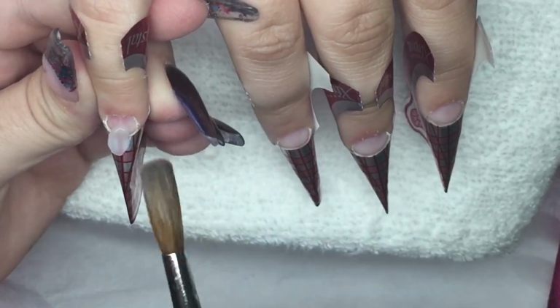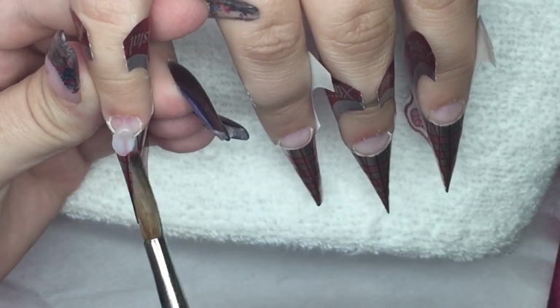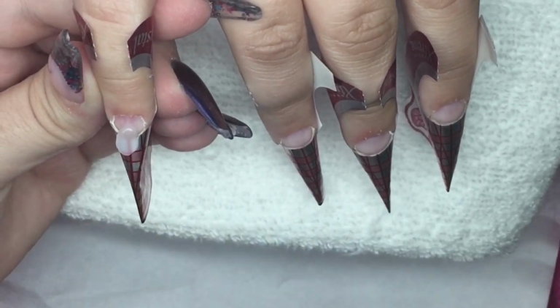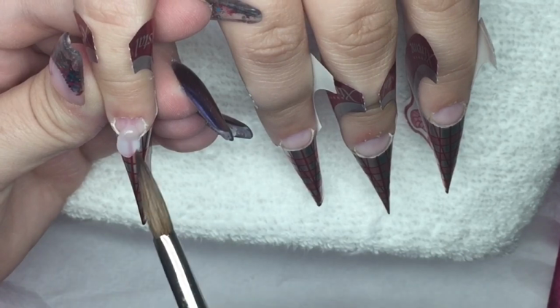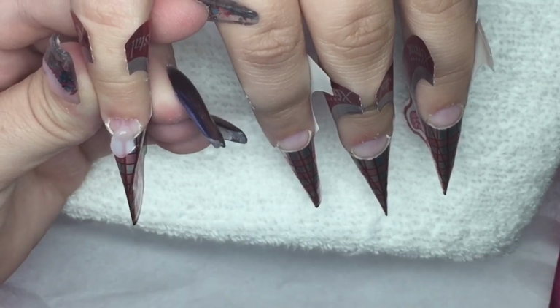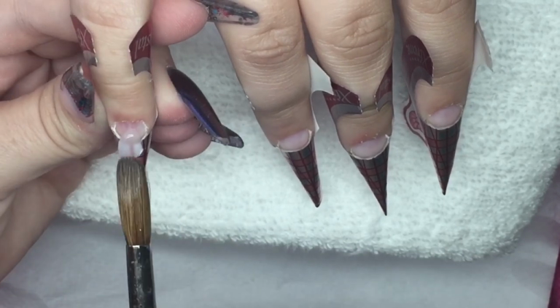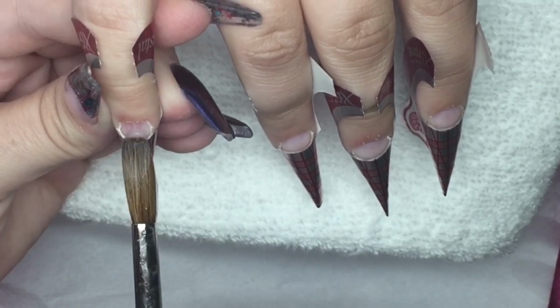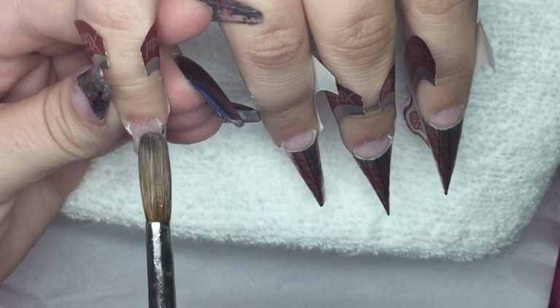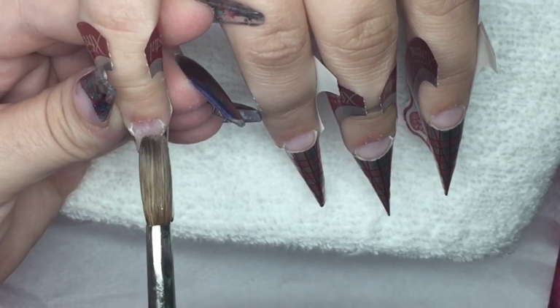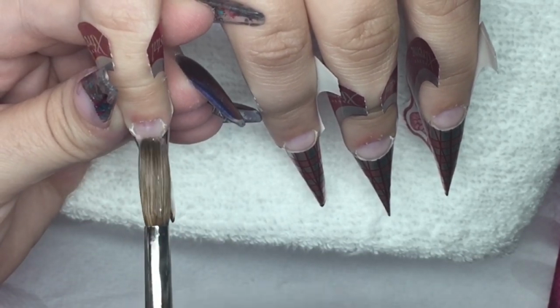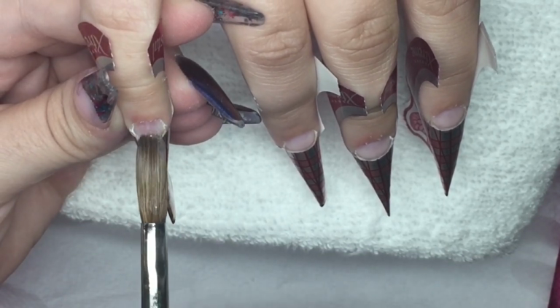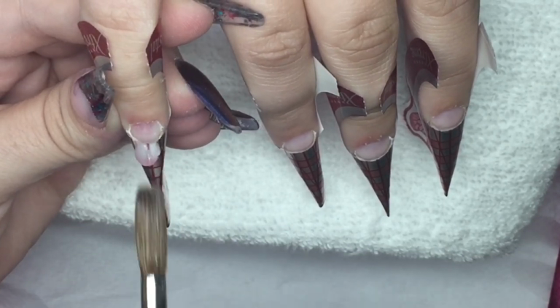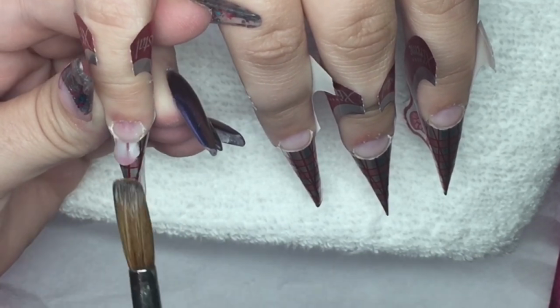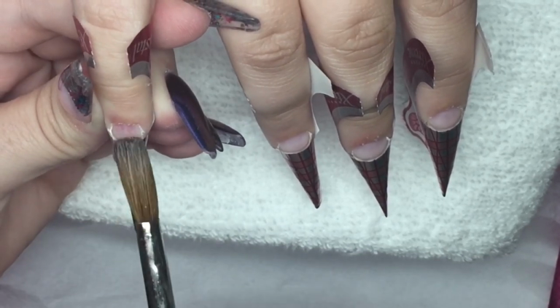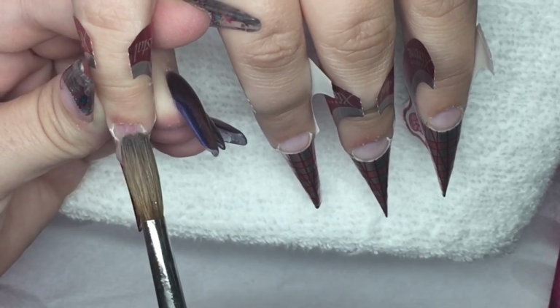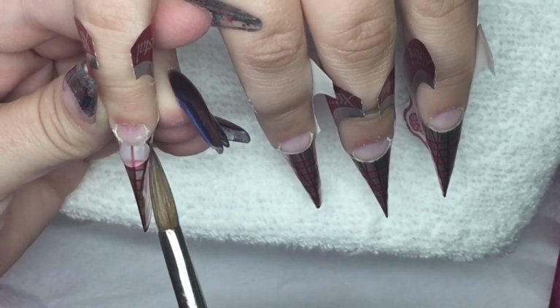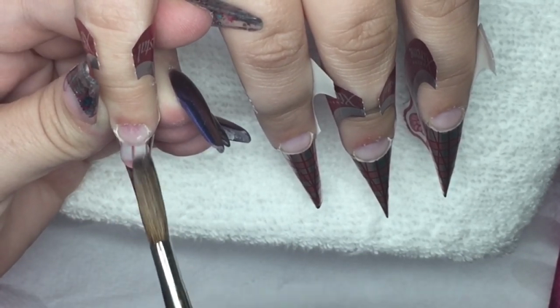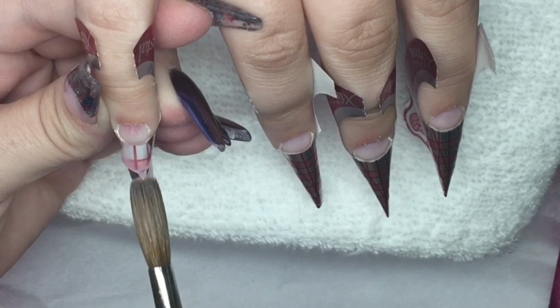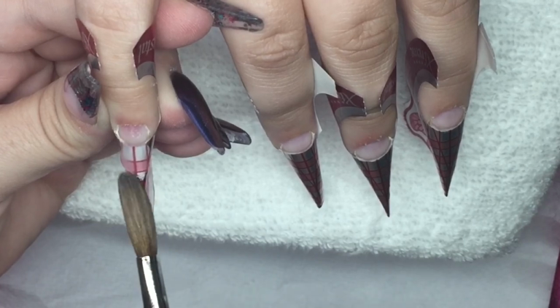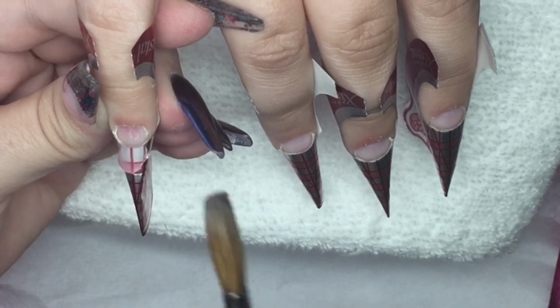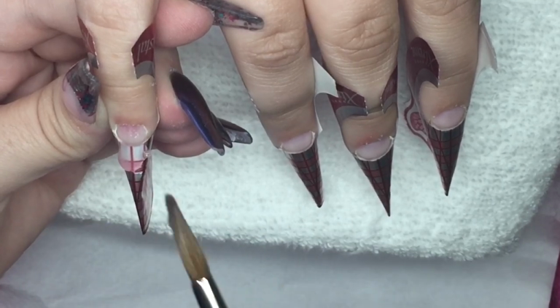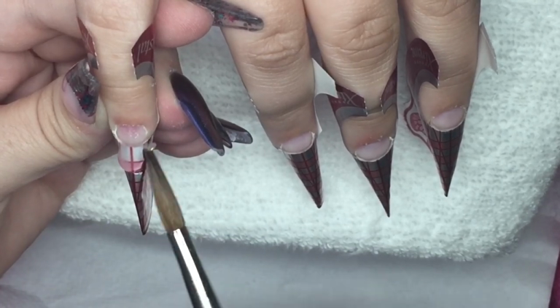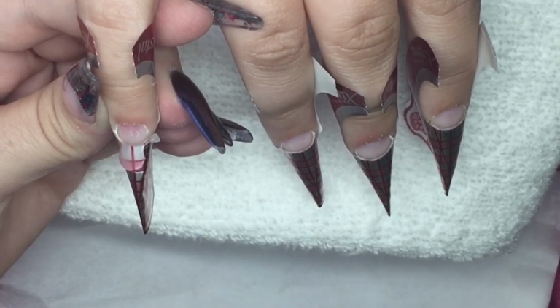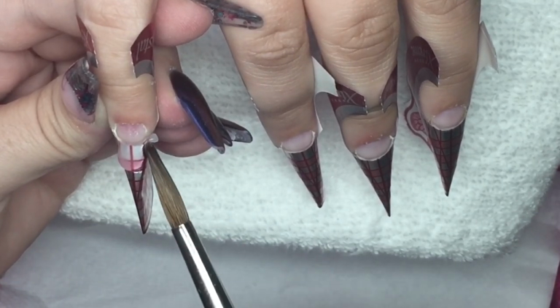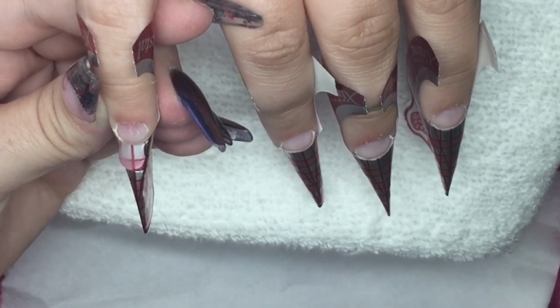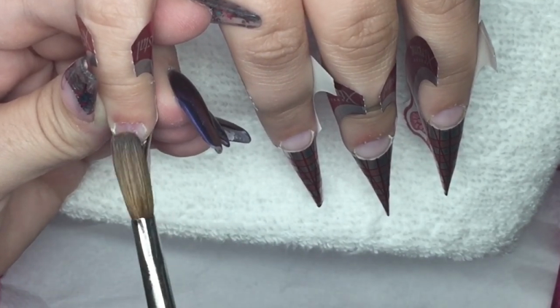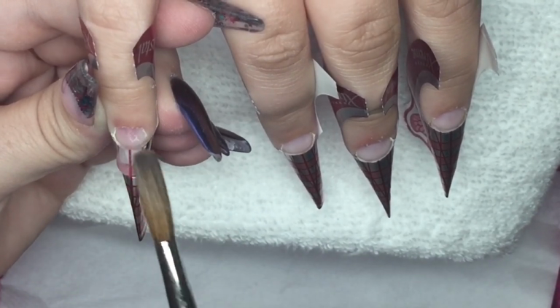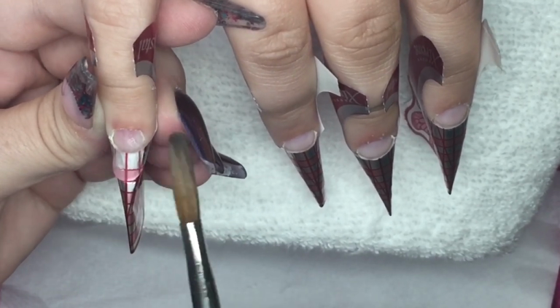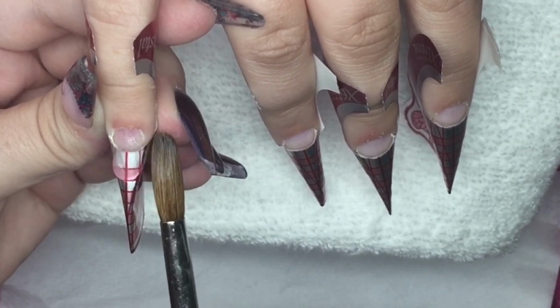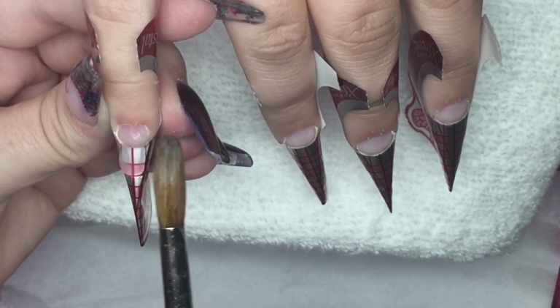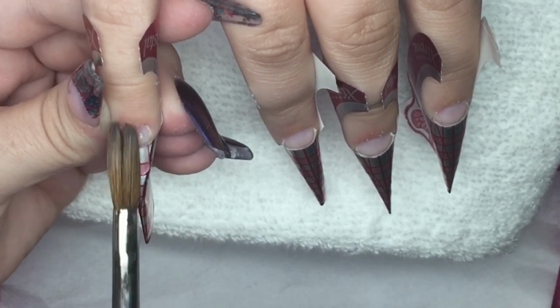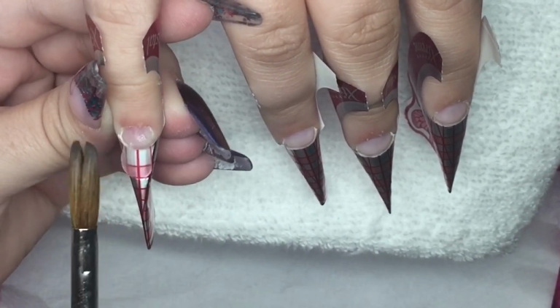I'm then going to prime all of the nails once with acid bond, and then I will start off by building a clear layer because we're going to go in with some glitters on these nails.